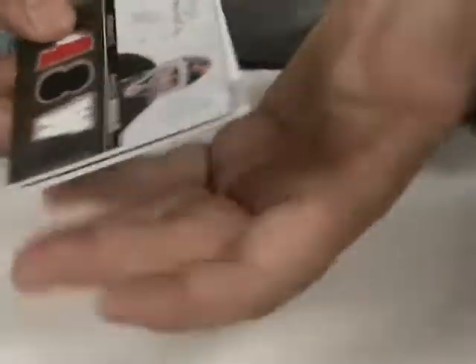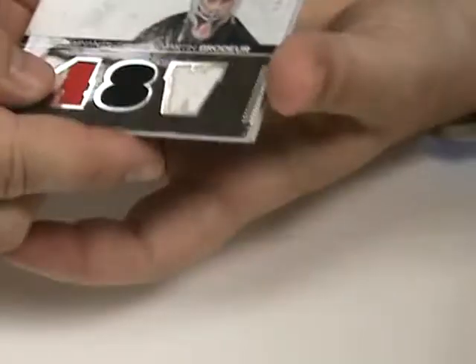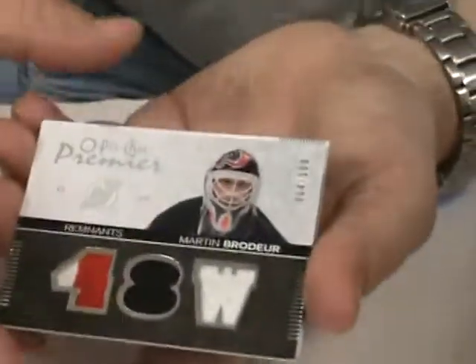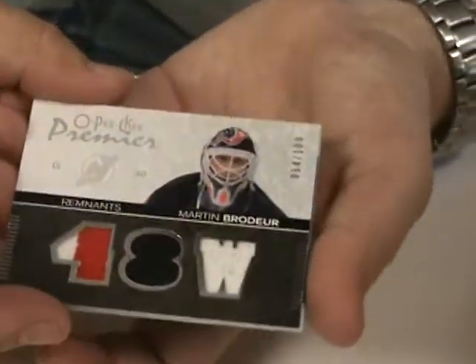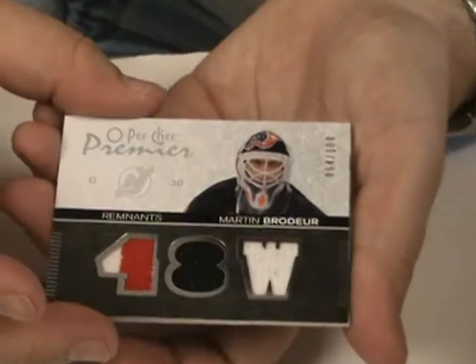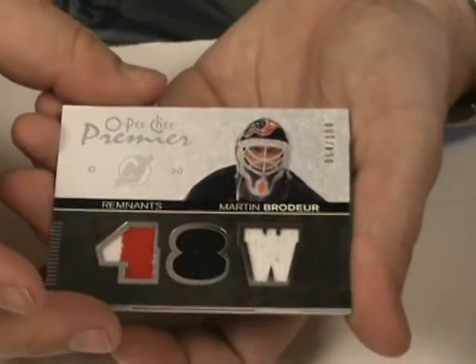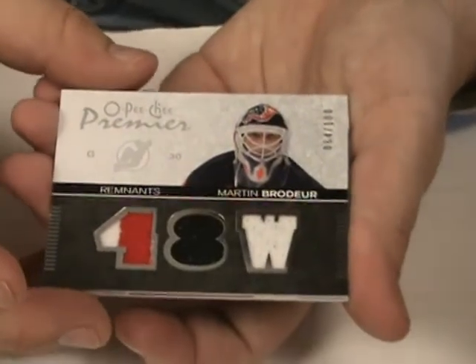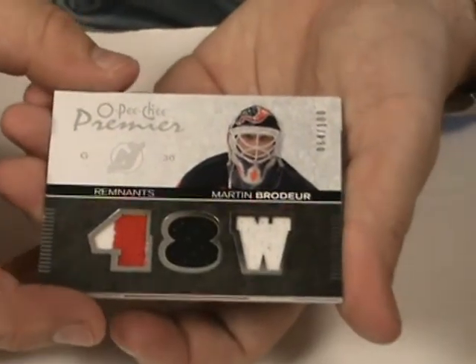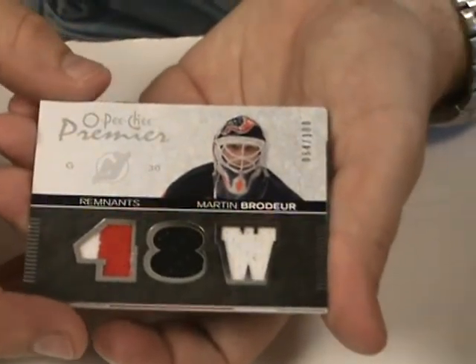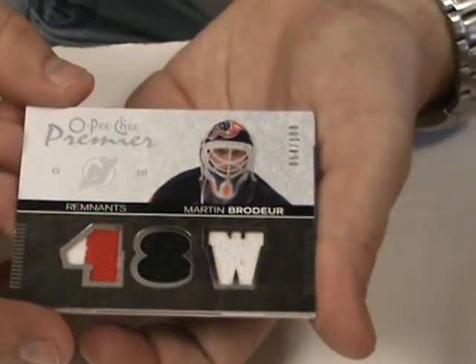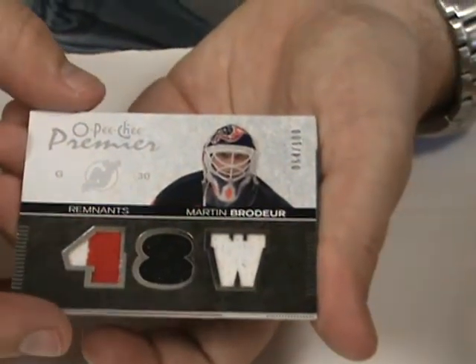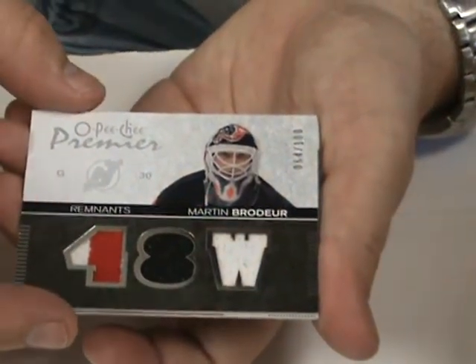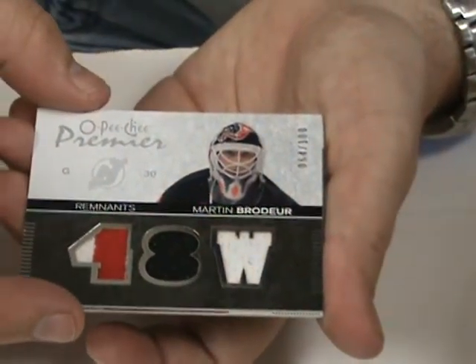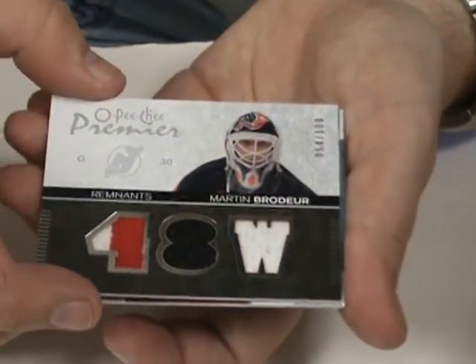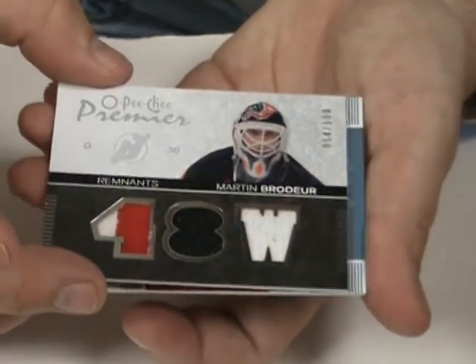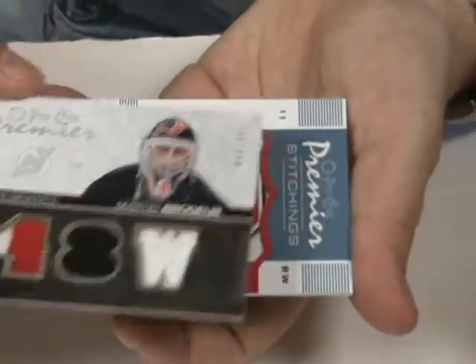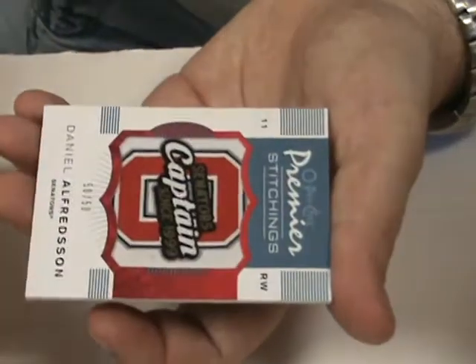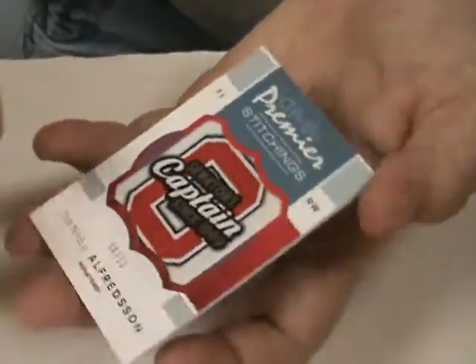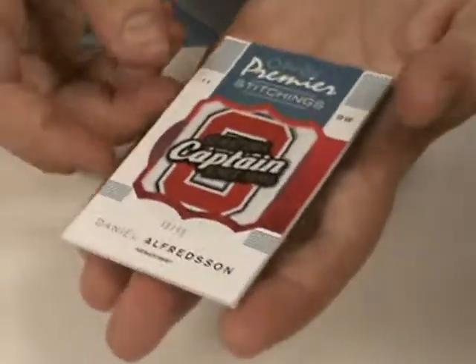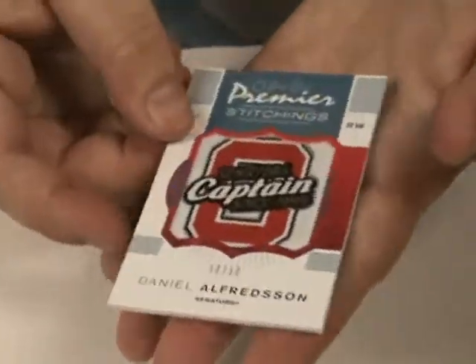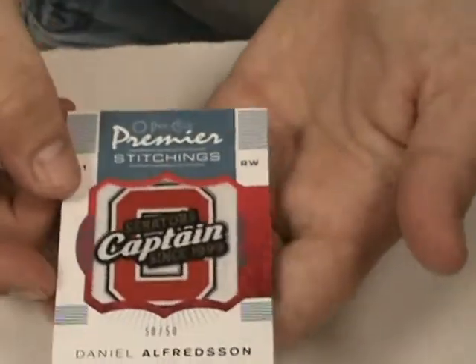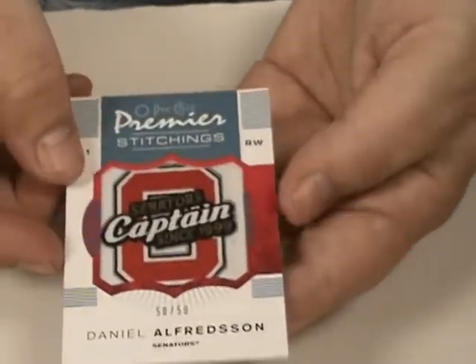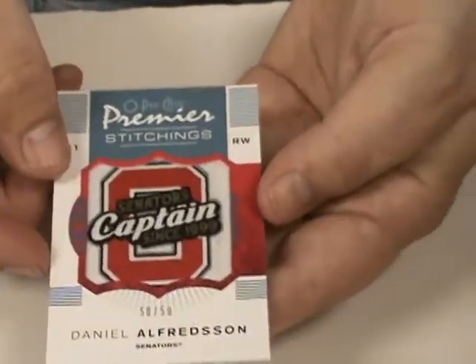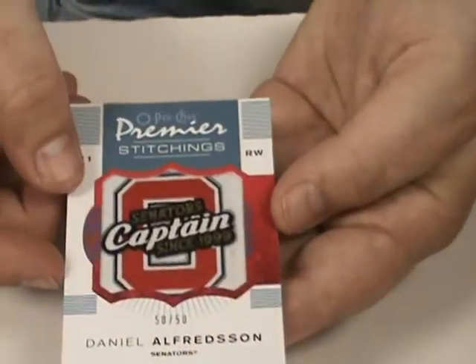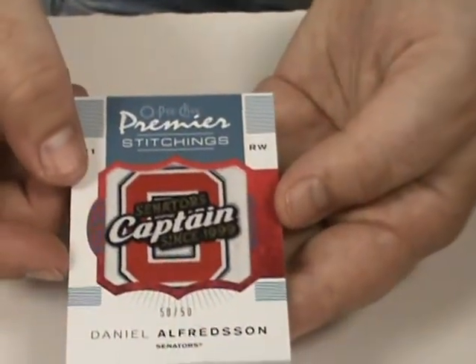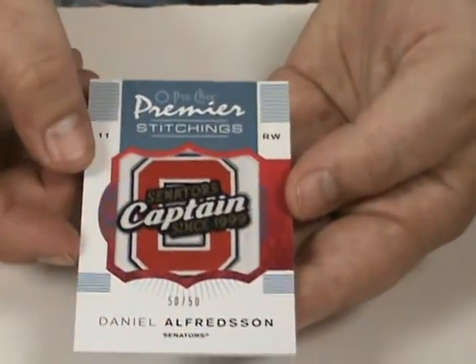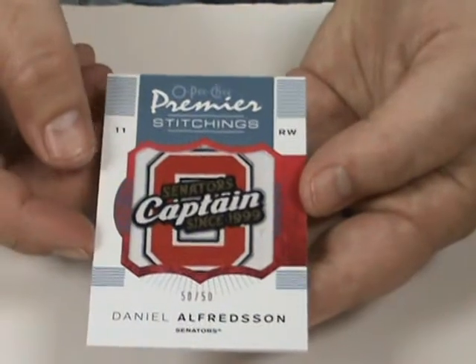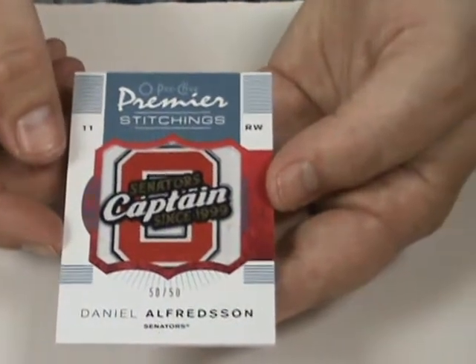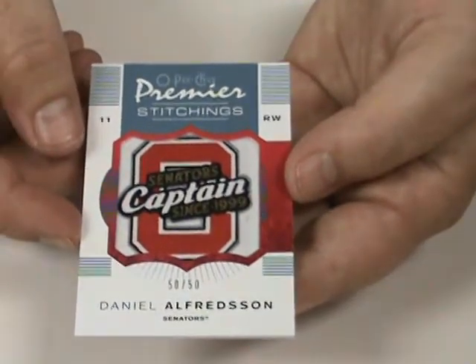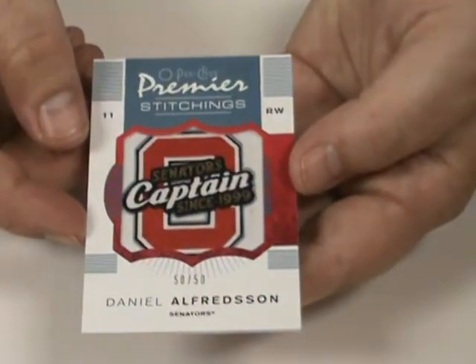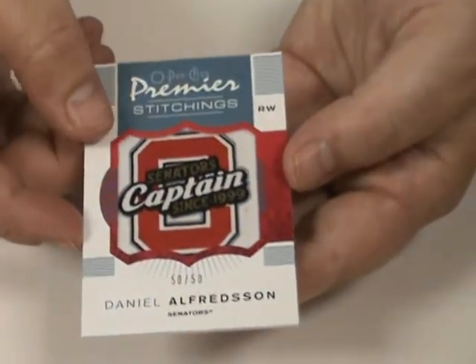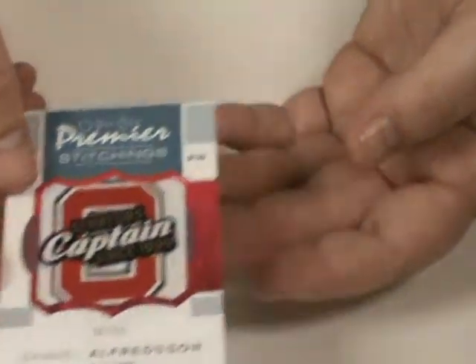Oh, there's Mr. Brodeur. Premier Remnants jersey, numbered 100, three-color. Wow, that's nice. You don't get Devils stuff at three colors often. And then we got Daniel Alfredsson, another Premier Stitchings, numbered 50 — 50 of 50.